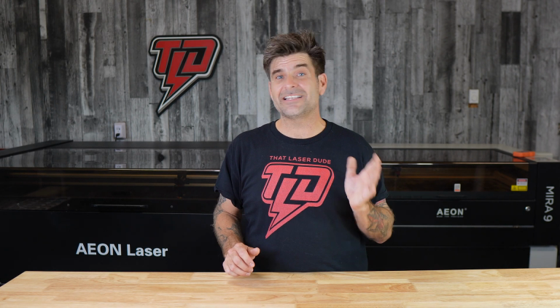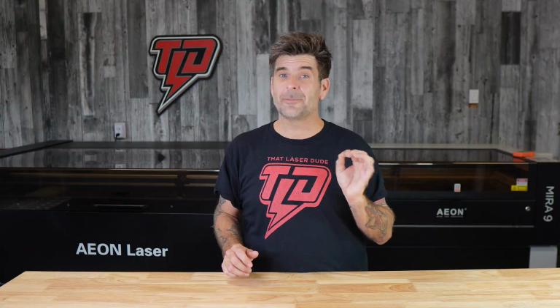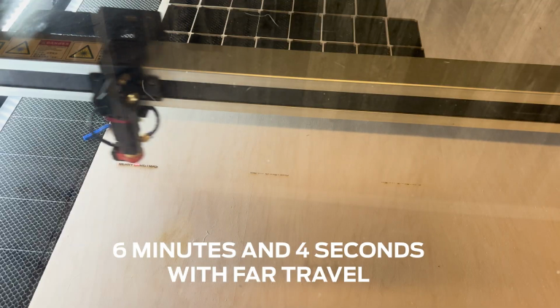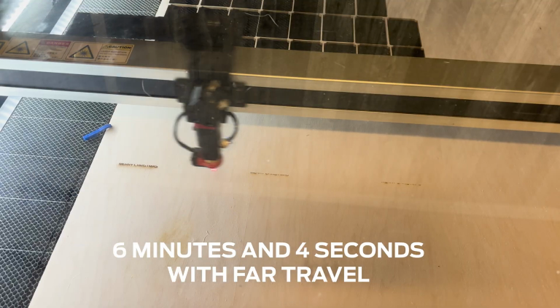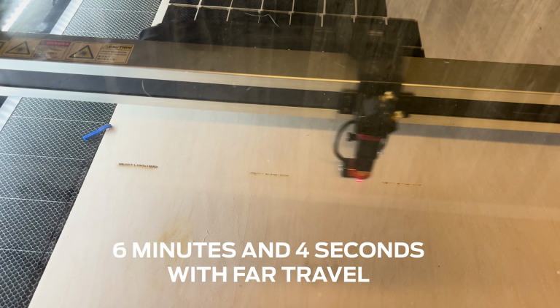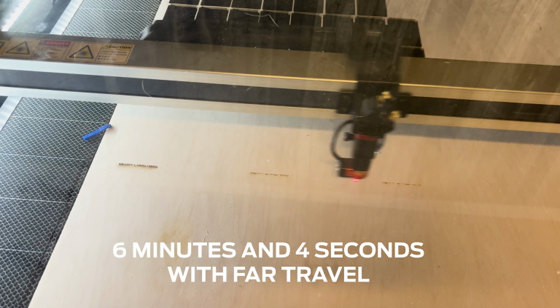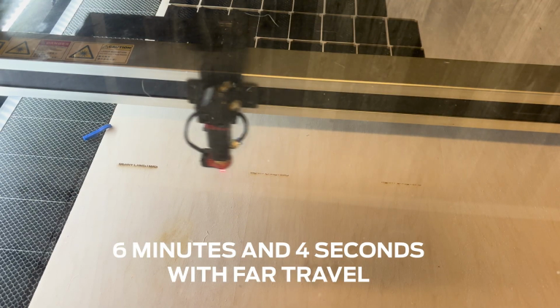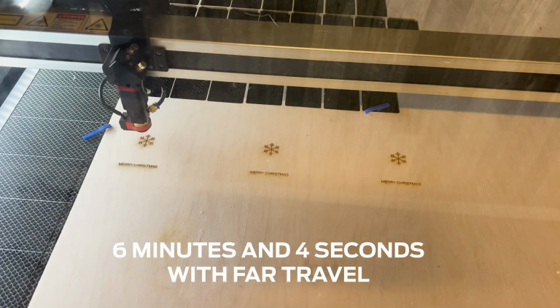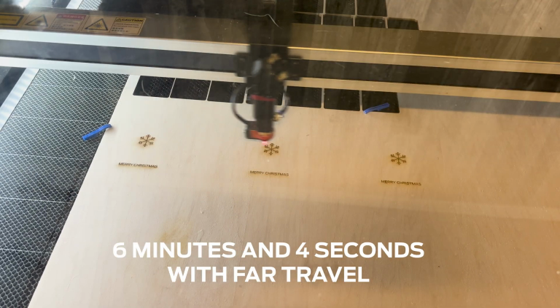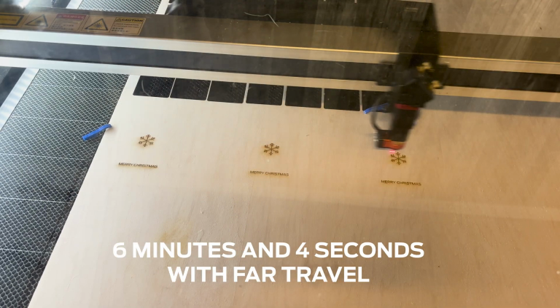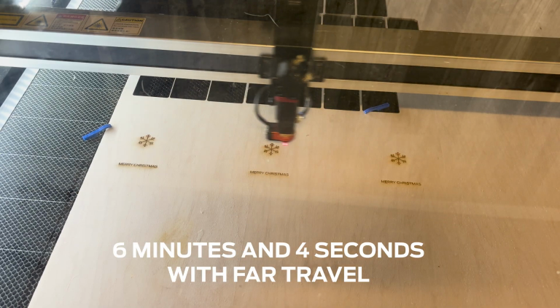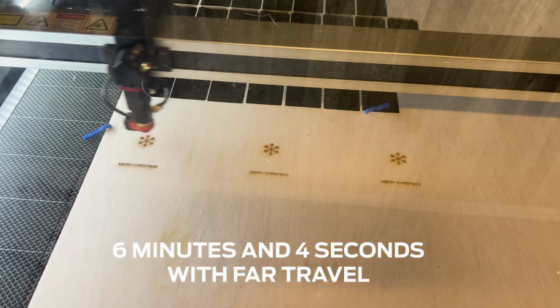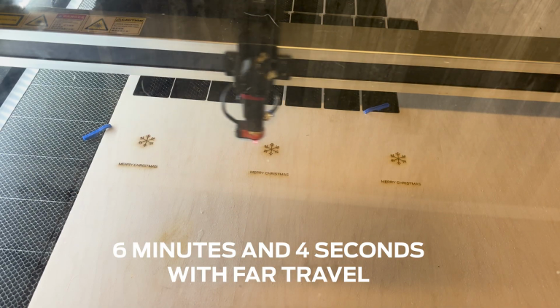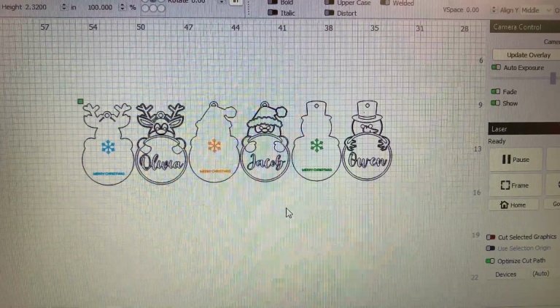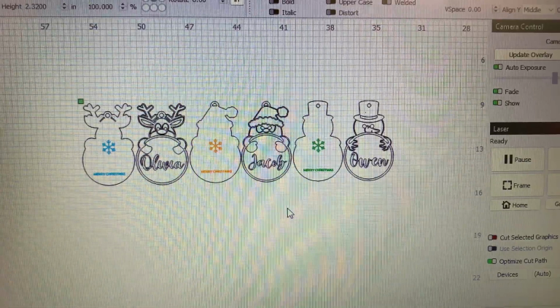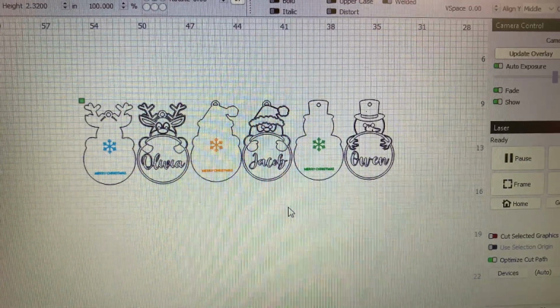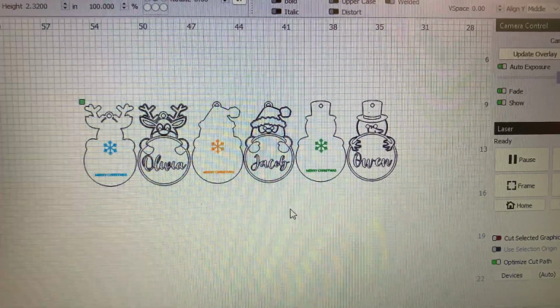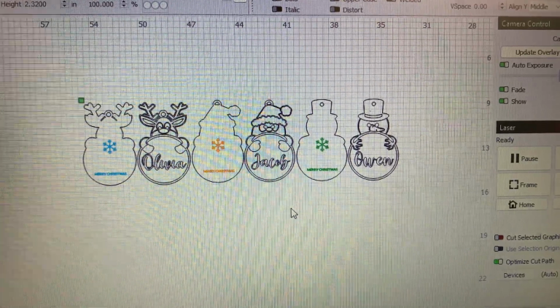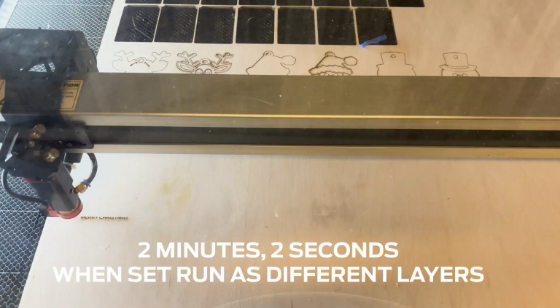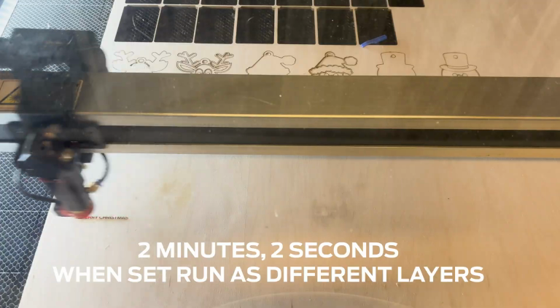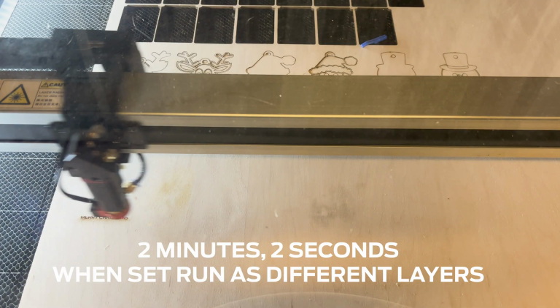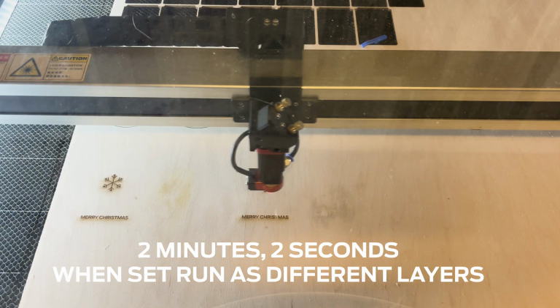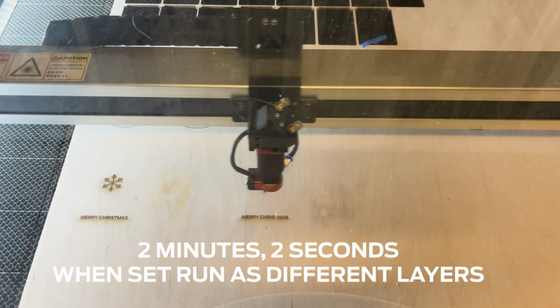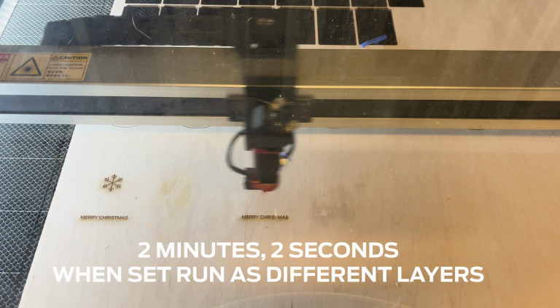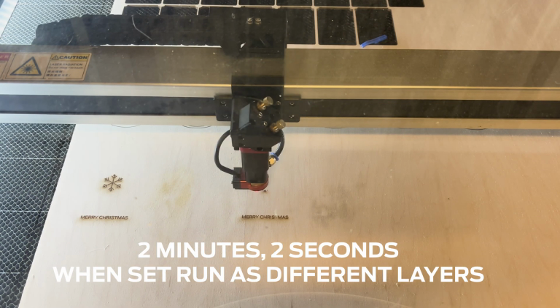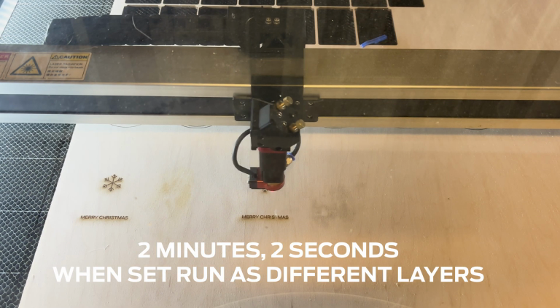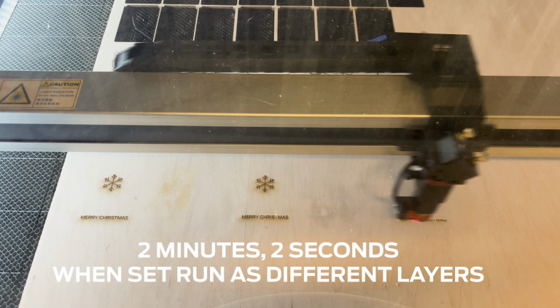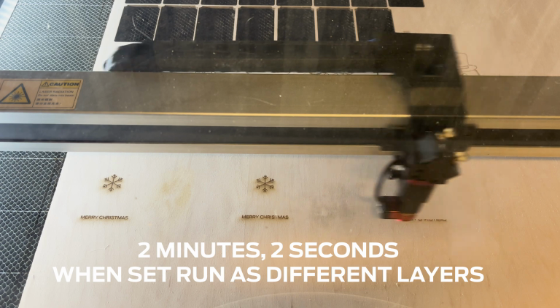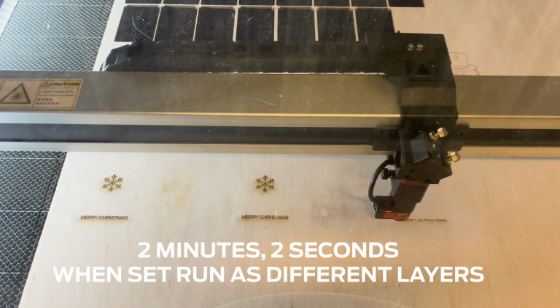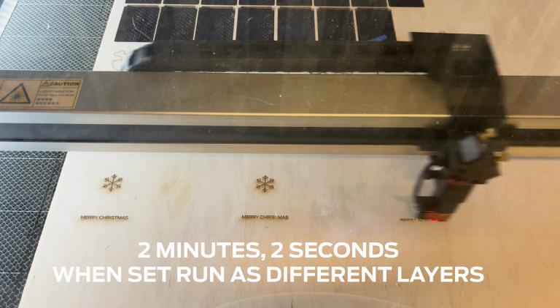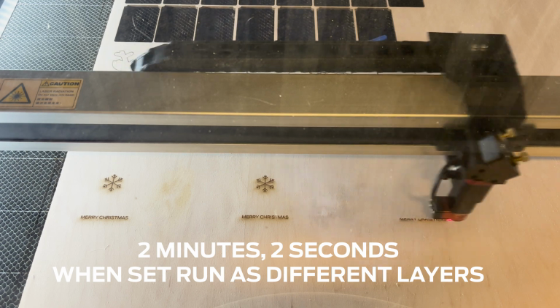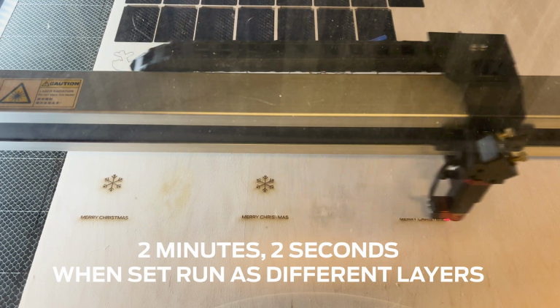Want to save some time on your engraves? The speed of your engraves is greatly affected by how far the laser head has to travel. So if you create a different layer for every engrave and order it in the layers panel, you can save a ton of time — the laser head just has less wasted travel motion.